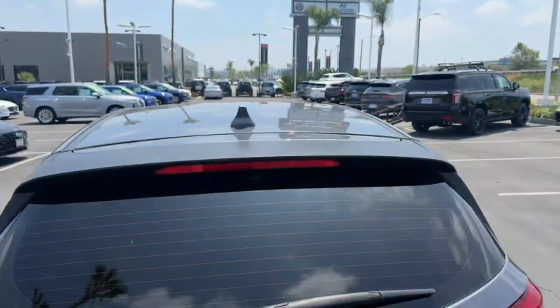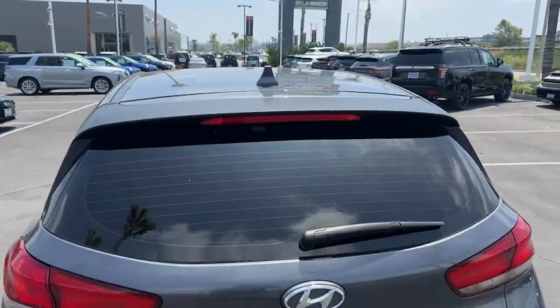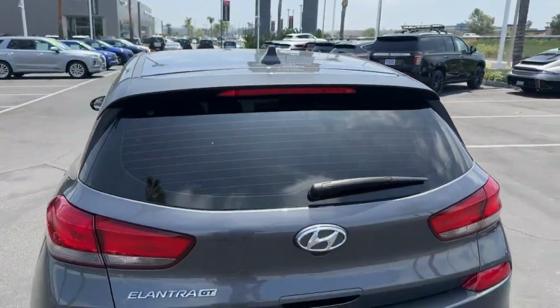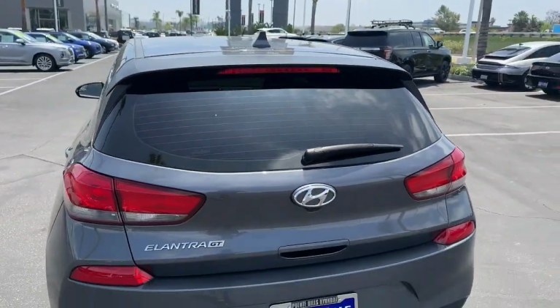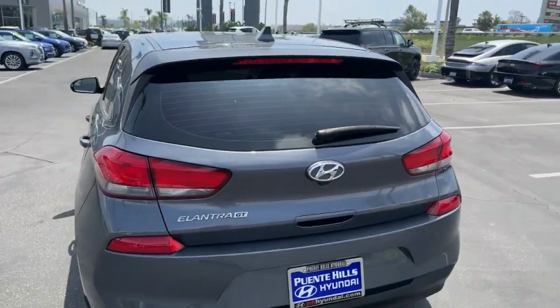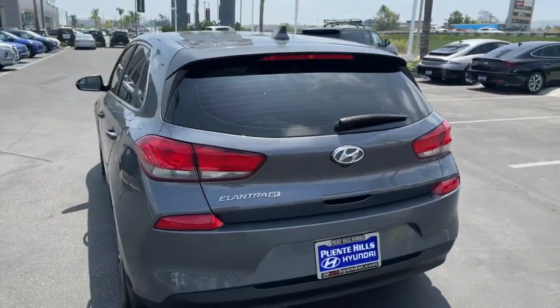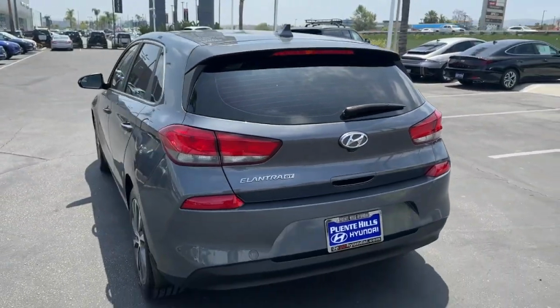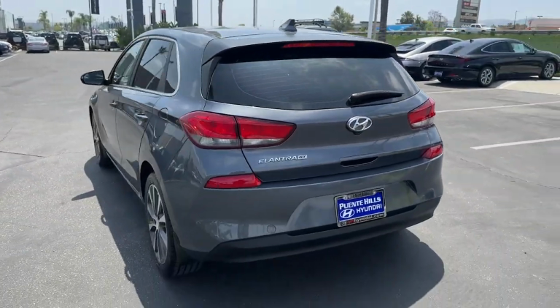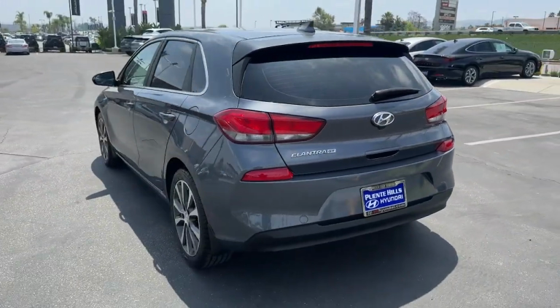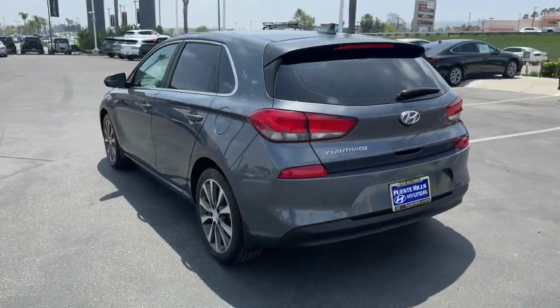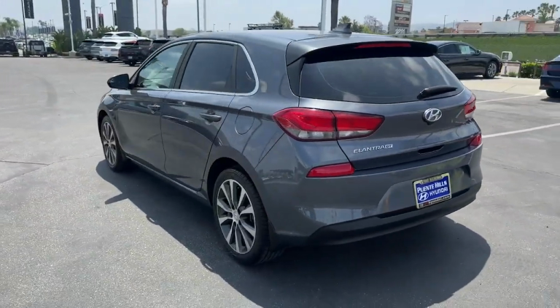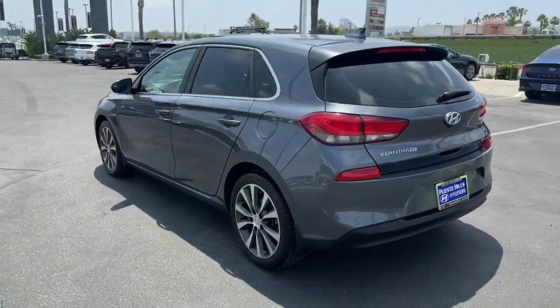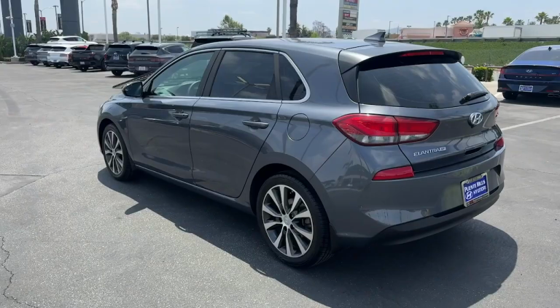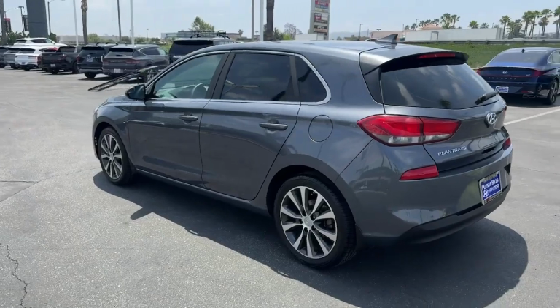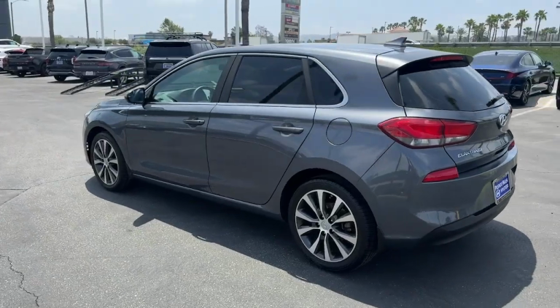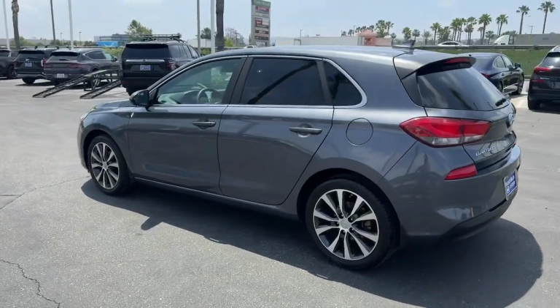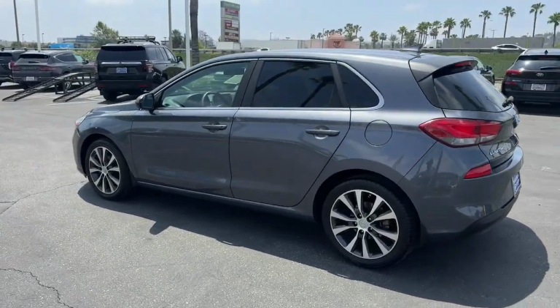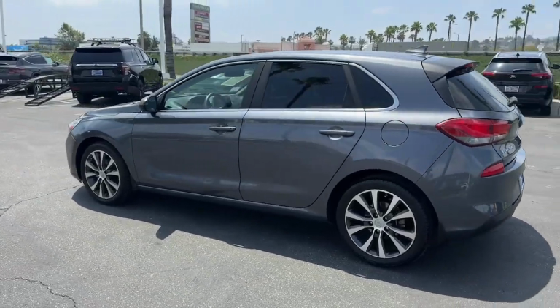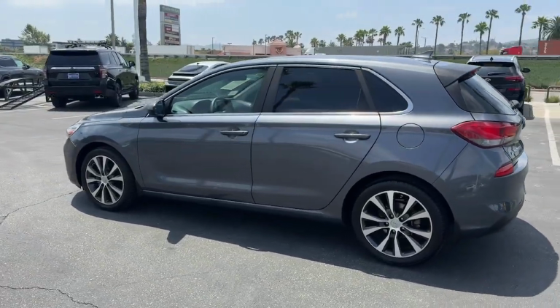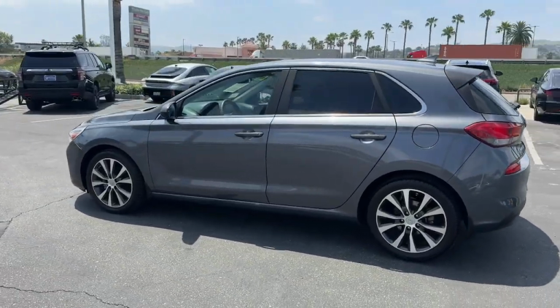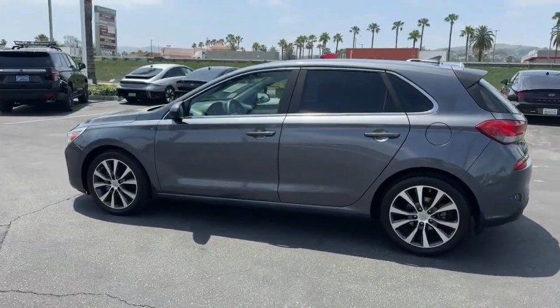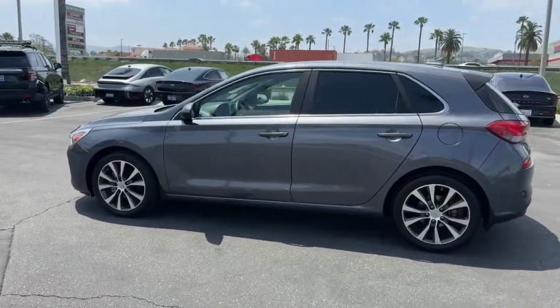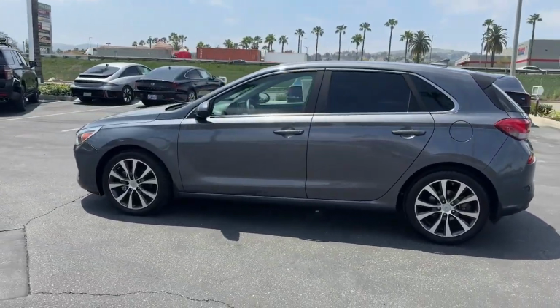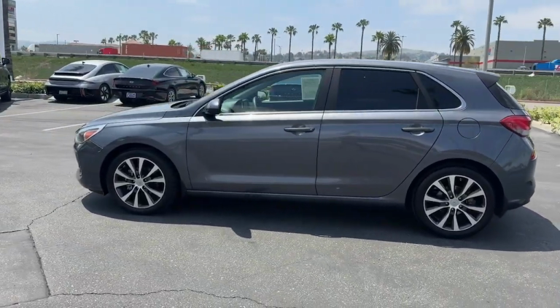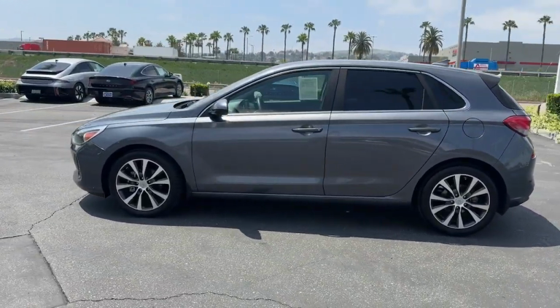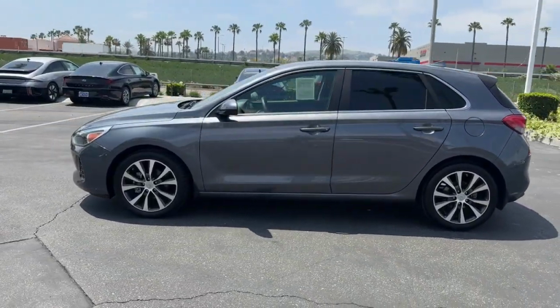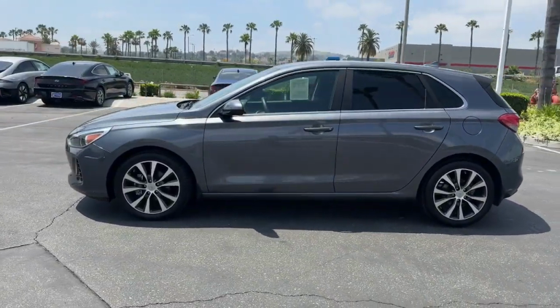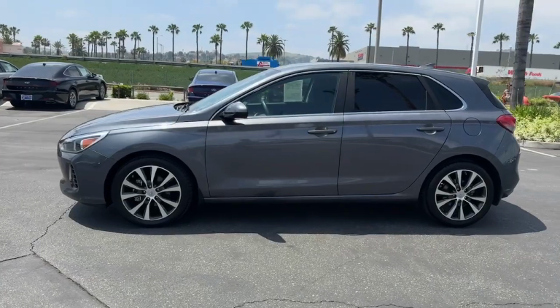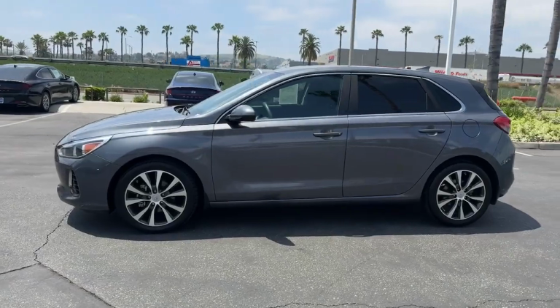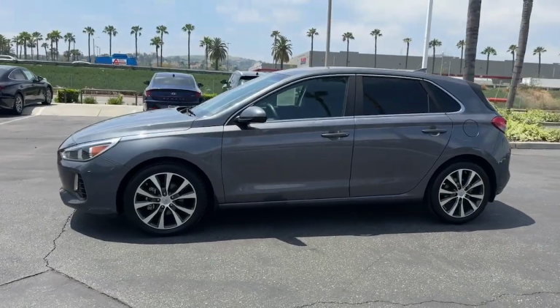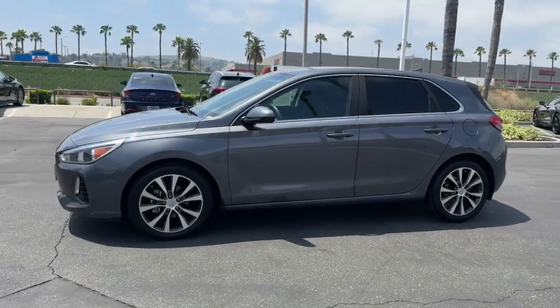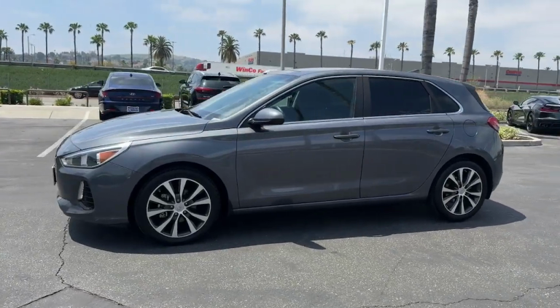Feel free to enjoy every moment of the journey when you're in this efficient and comfortable Elantra GT. Treat yourself to a test drive today. Our staff will toss you the keys and give you an outstanding customer experience.